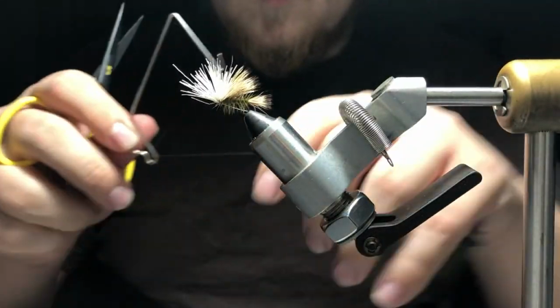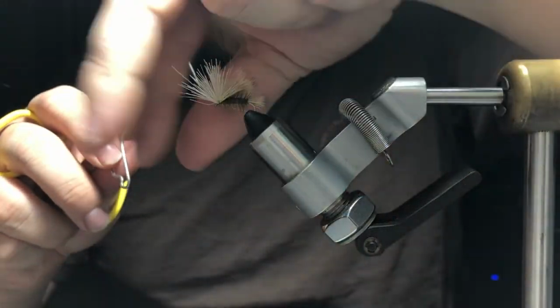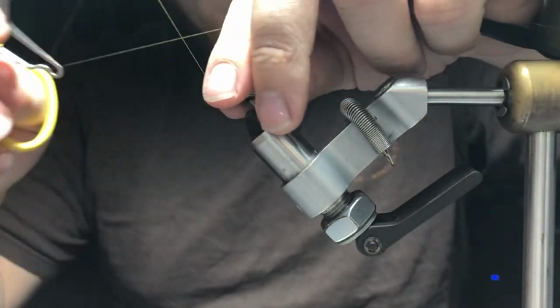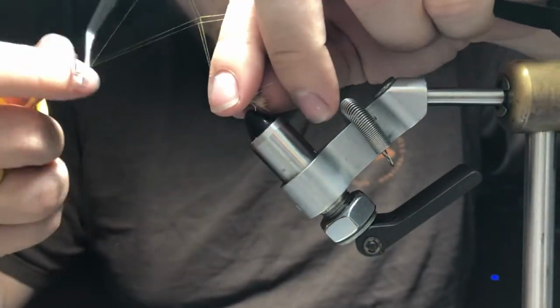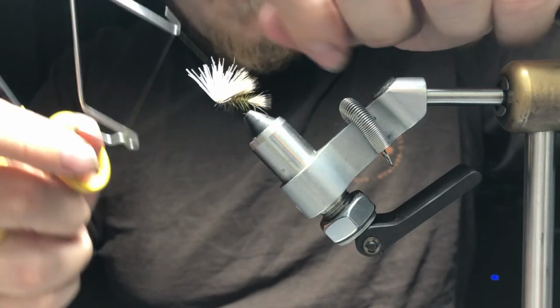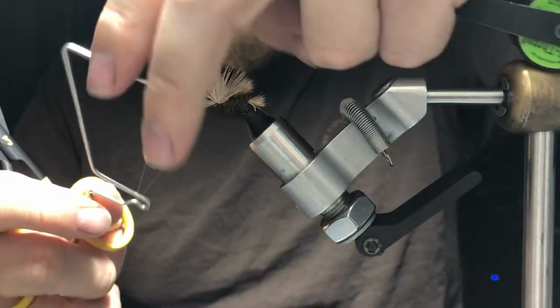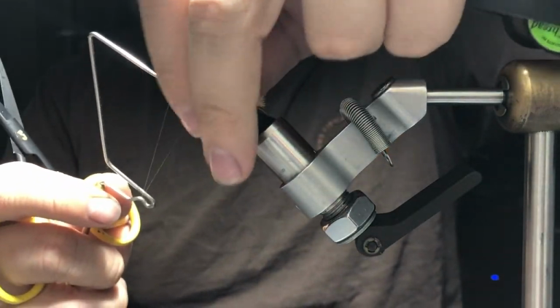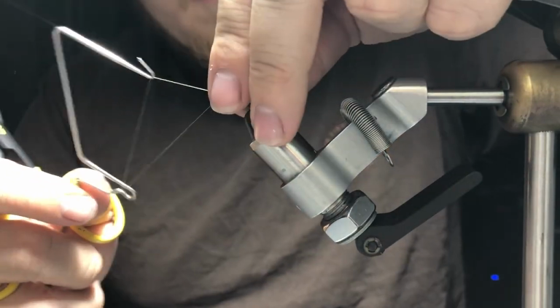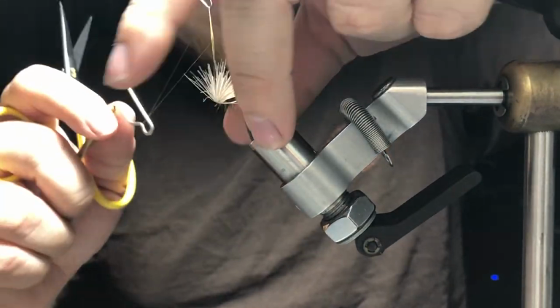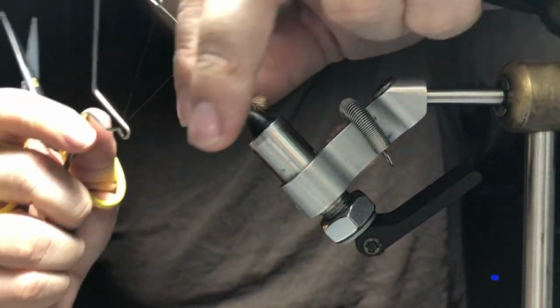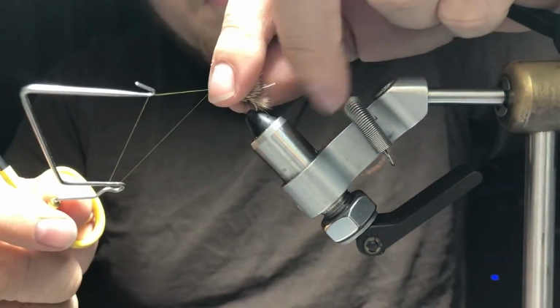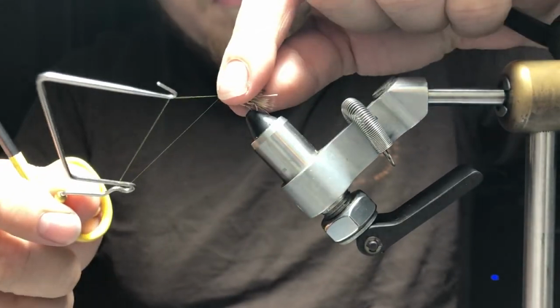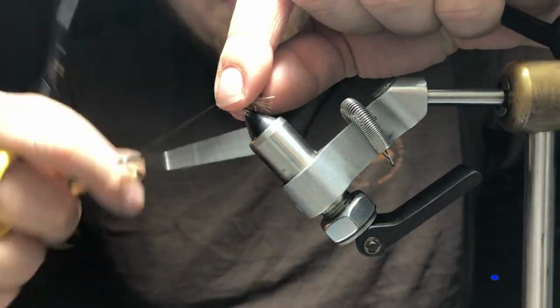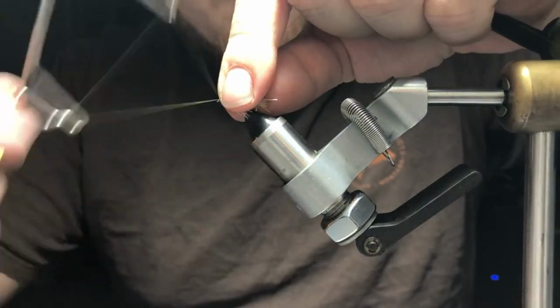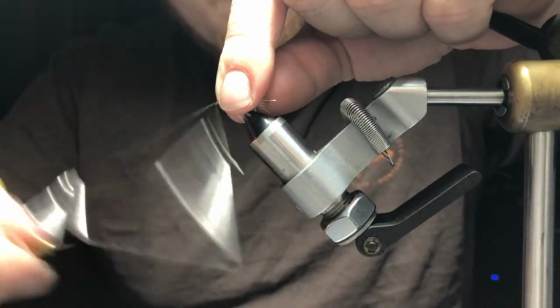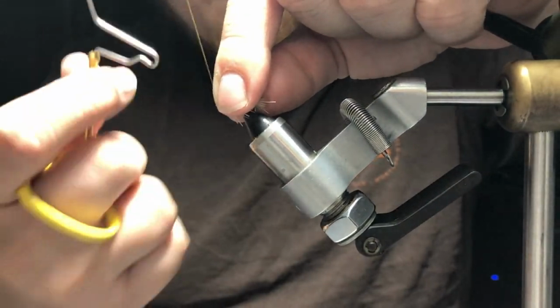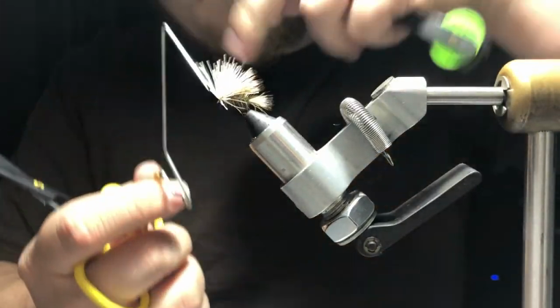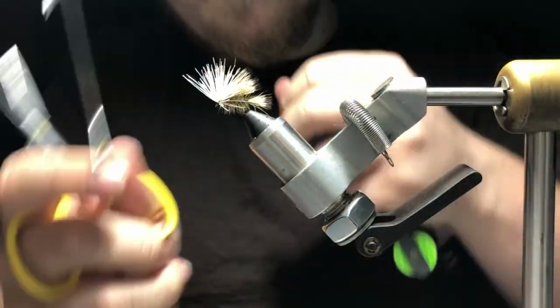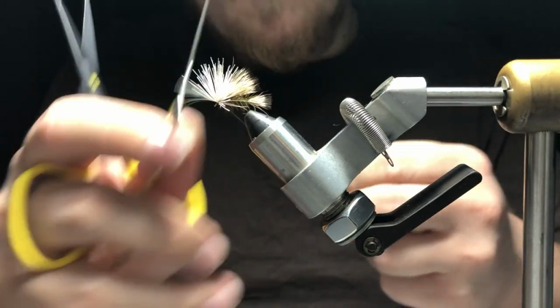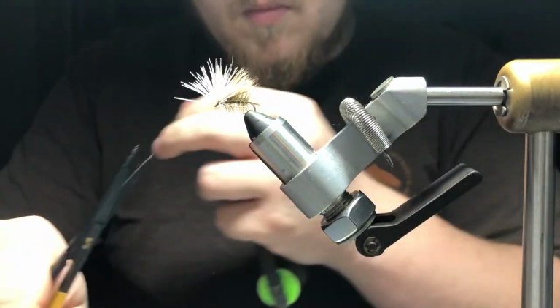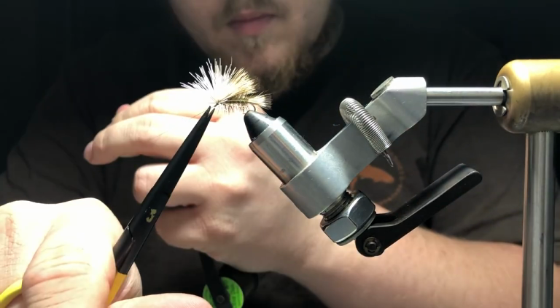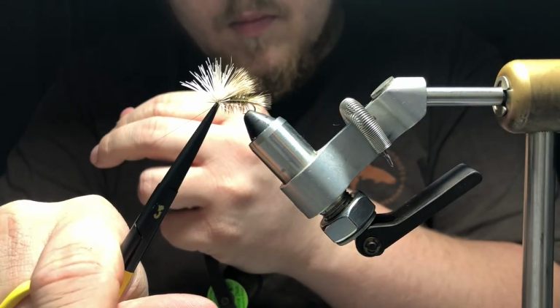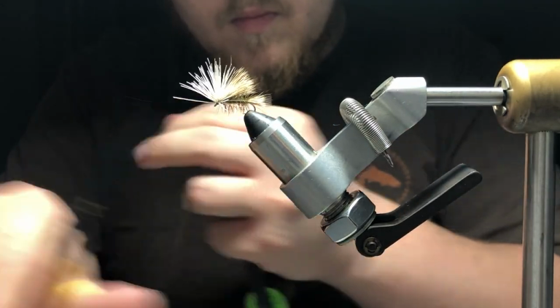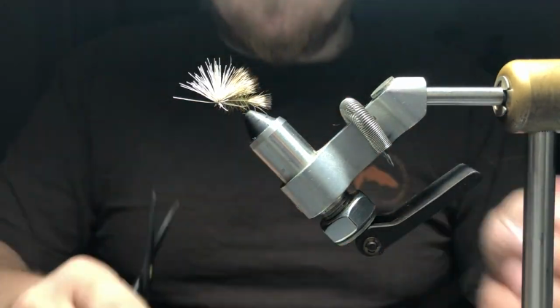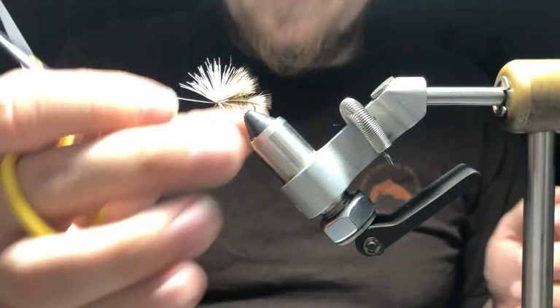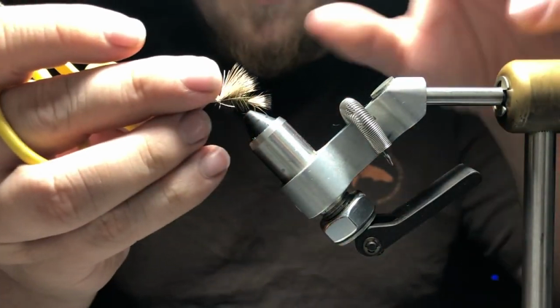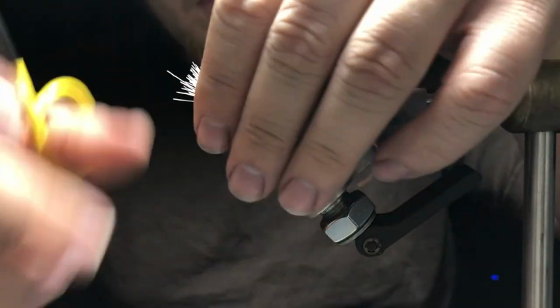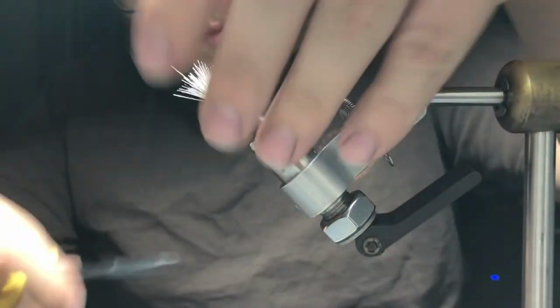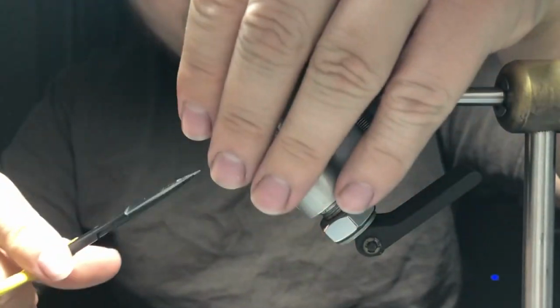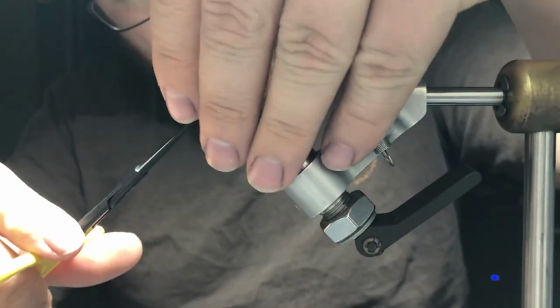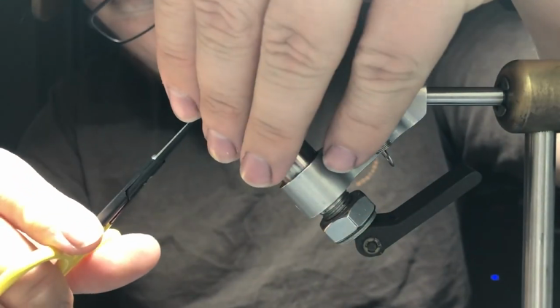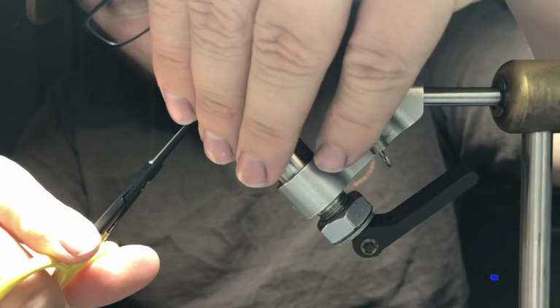Whip finish and trim off our thread. Then we're going to trim the excess deer hair left over and clean up the fly. And that's about it.